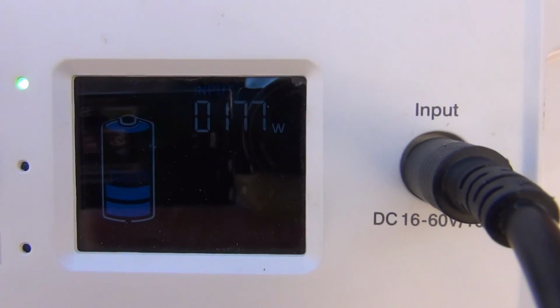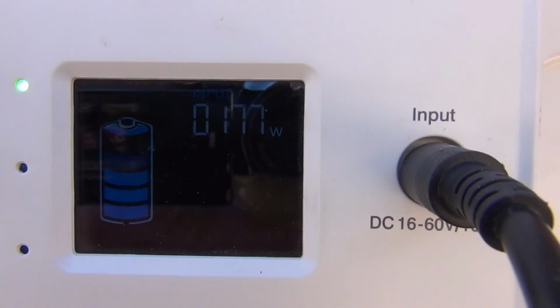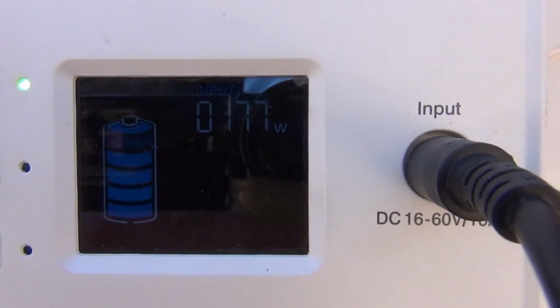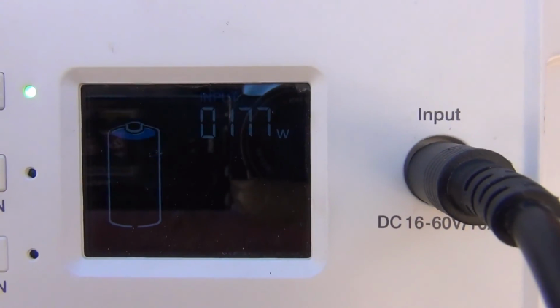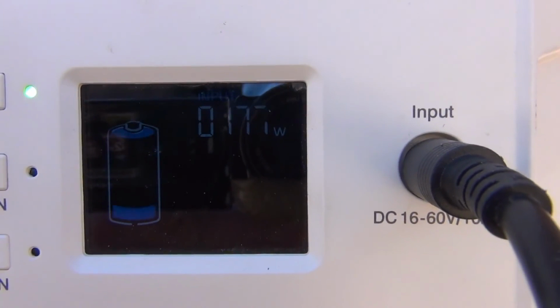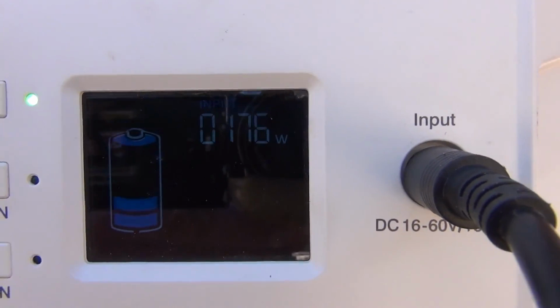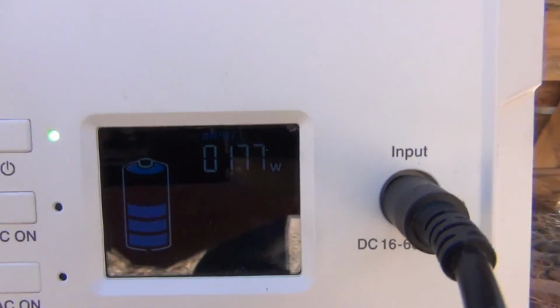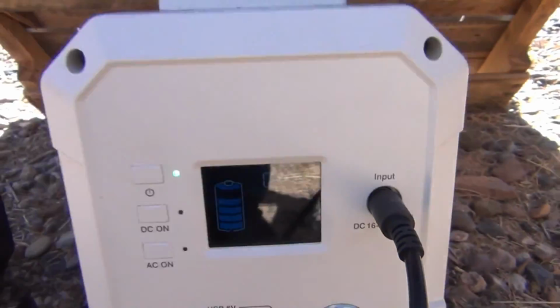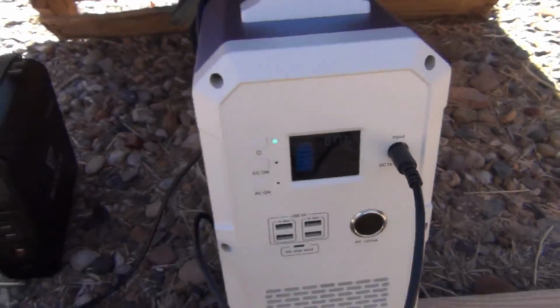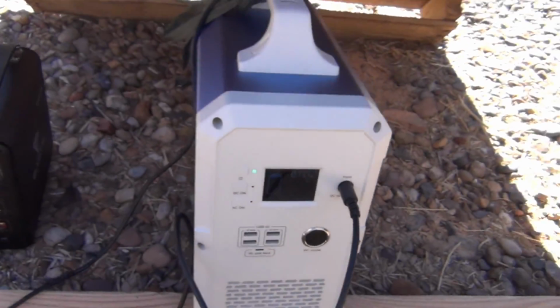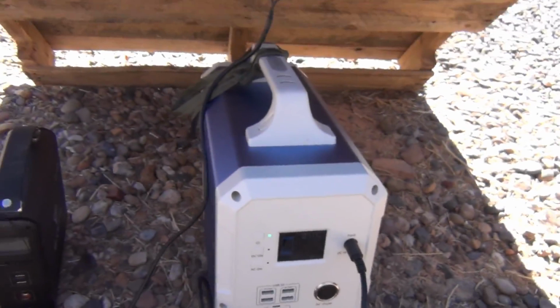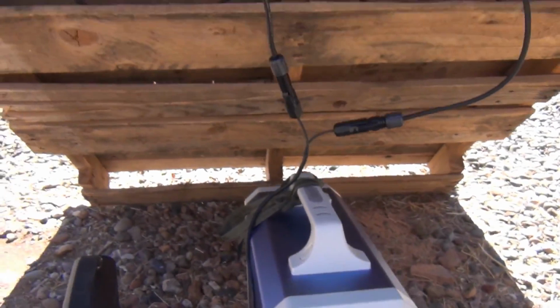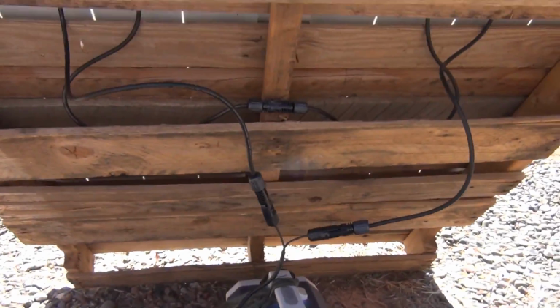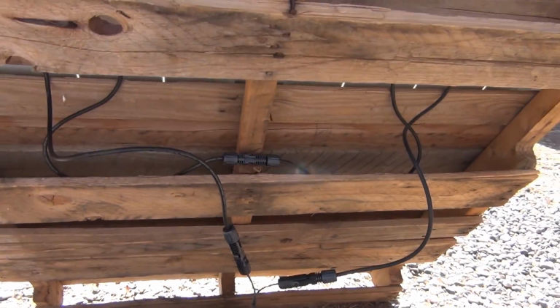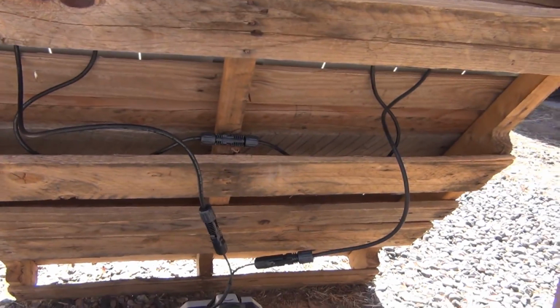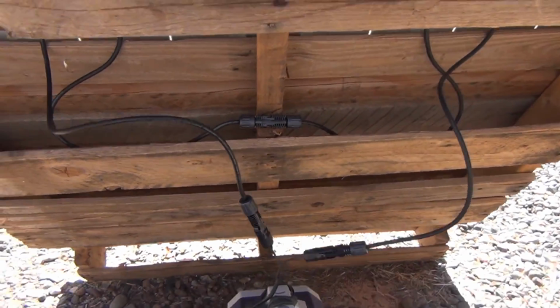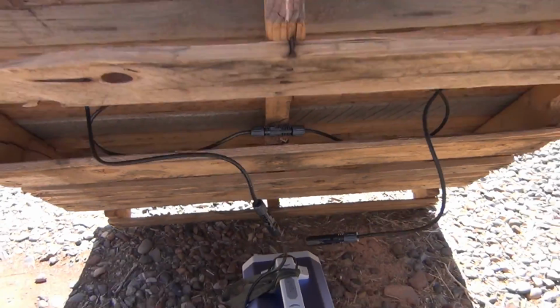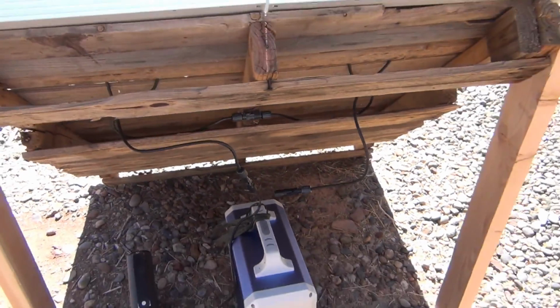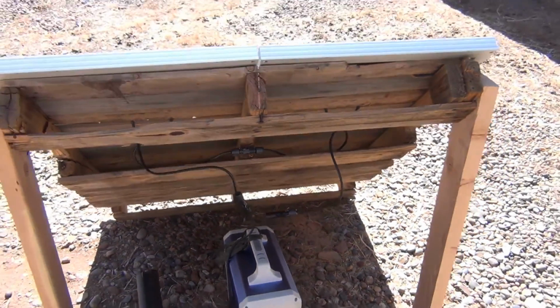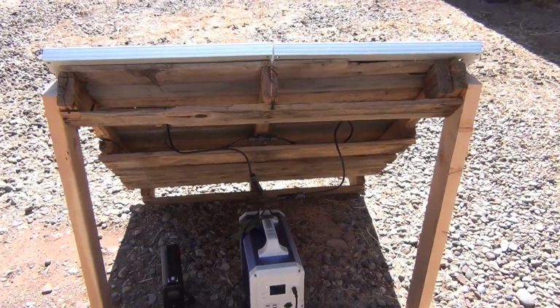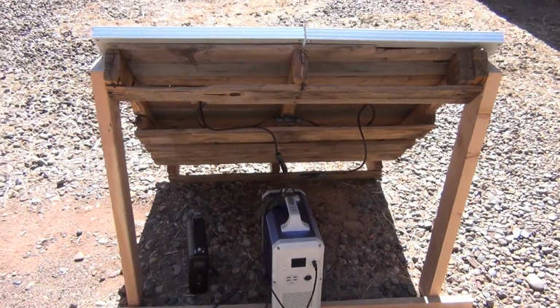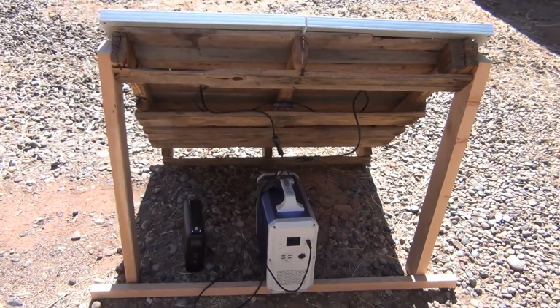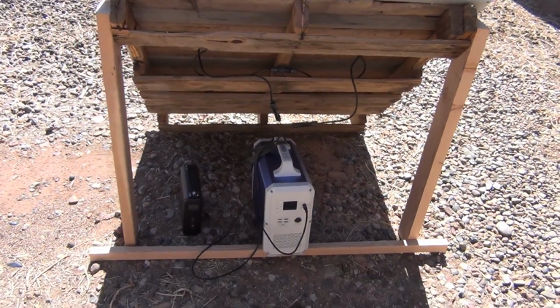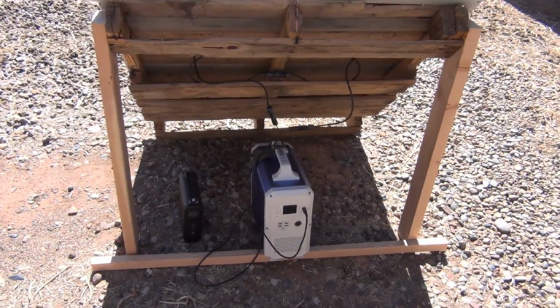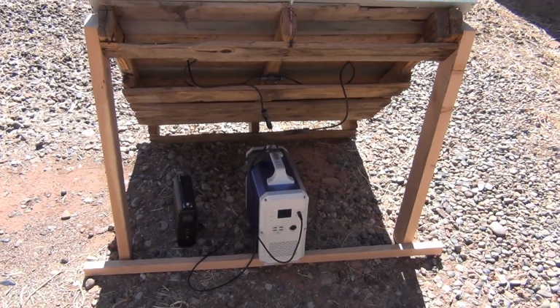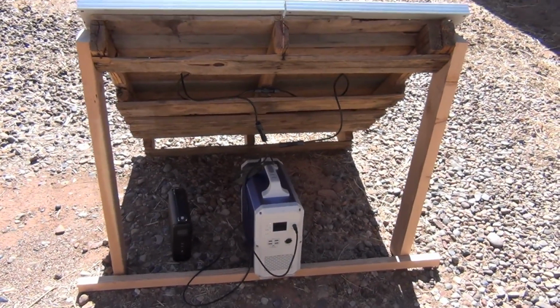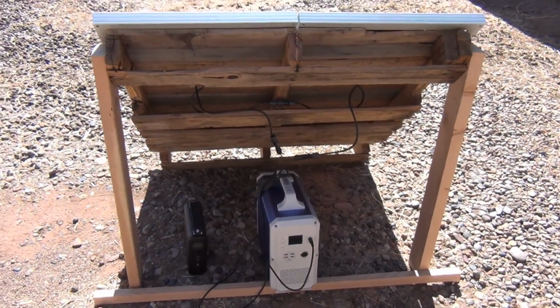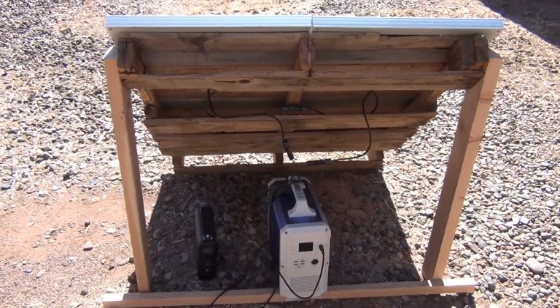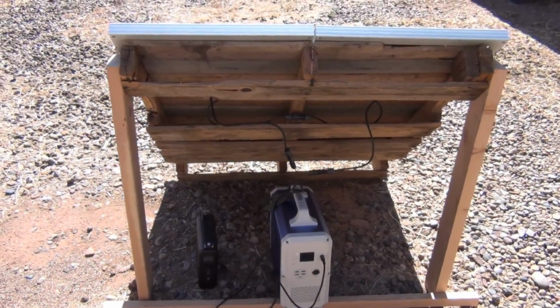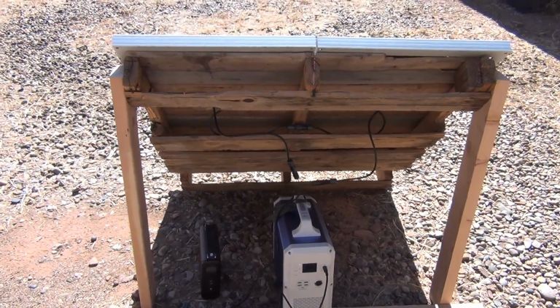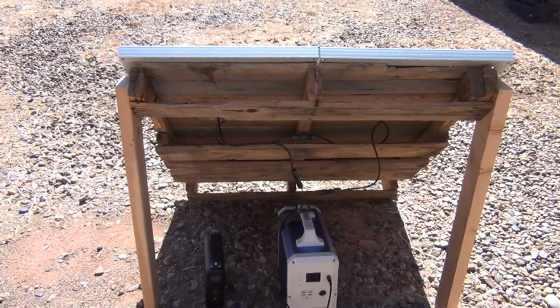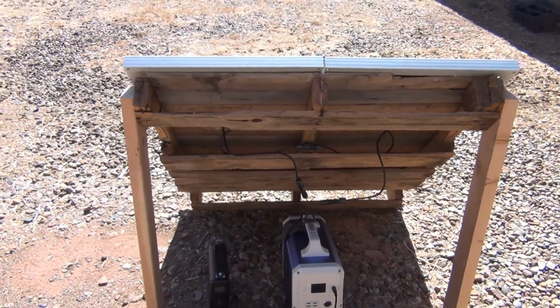177 watts — that's crazy! And I put this wooden mount together in a matter of minutes, didn't take long at all. Hope you enjoy!